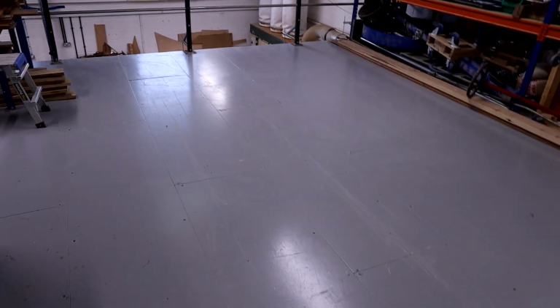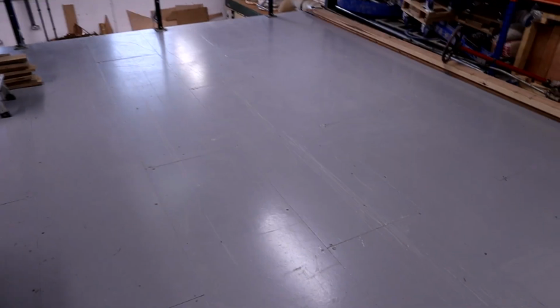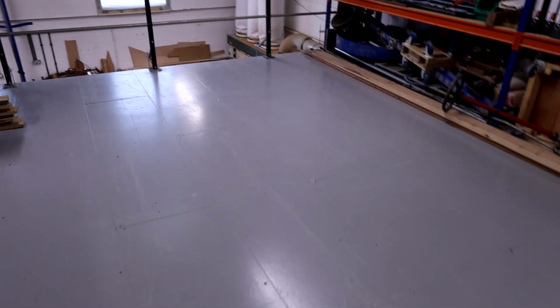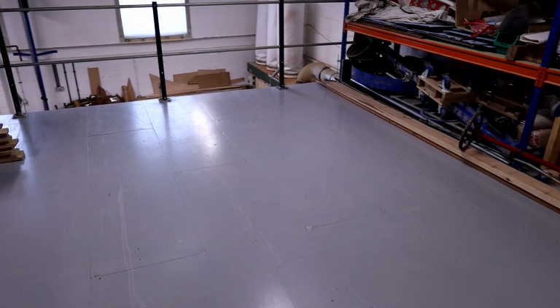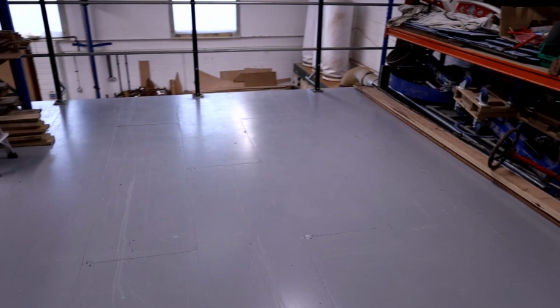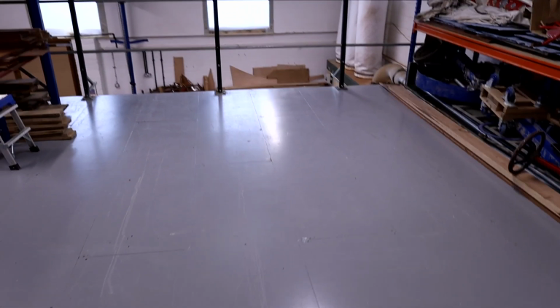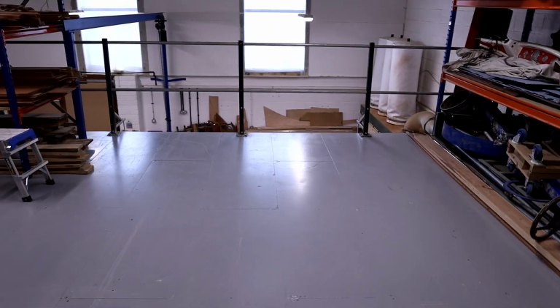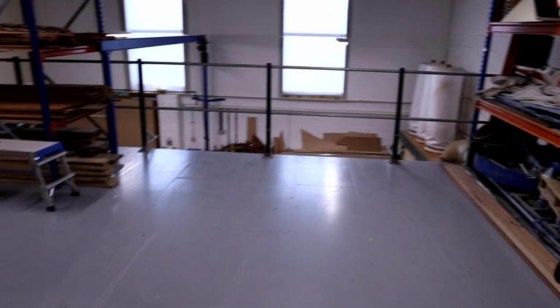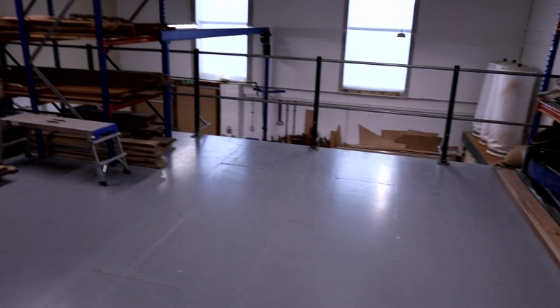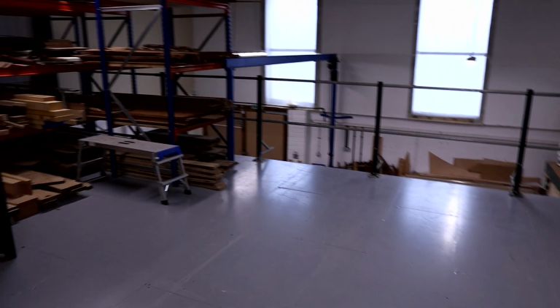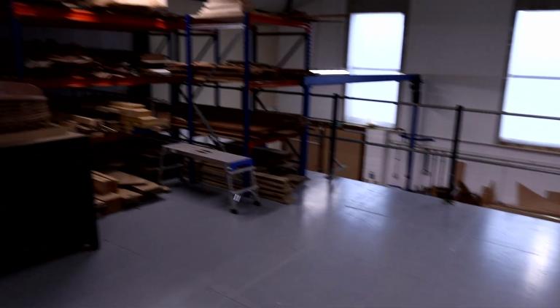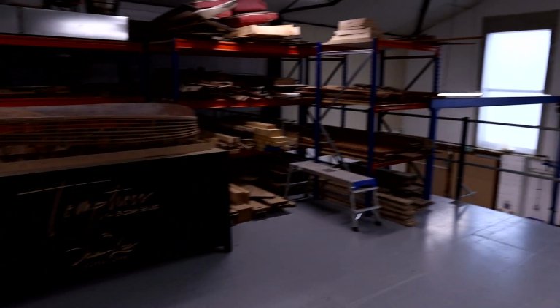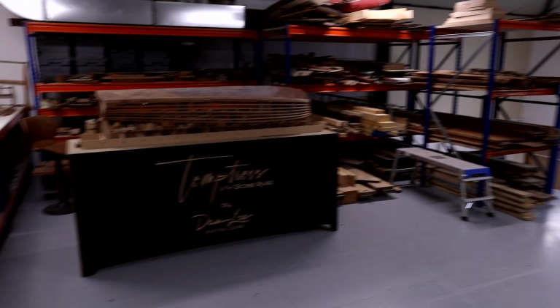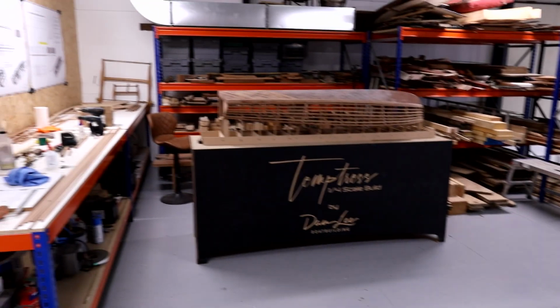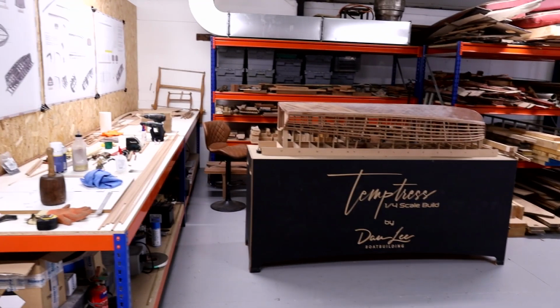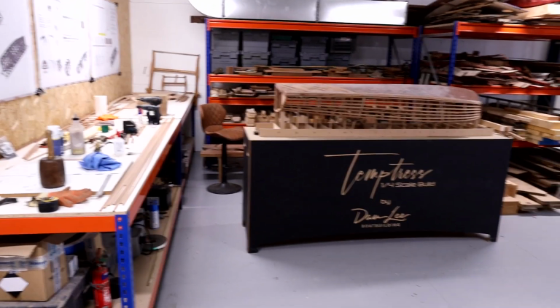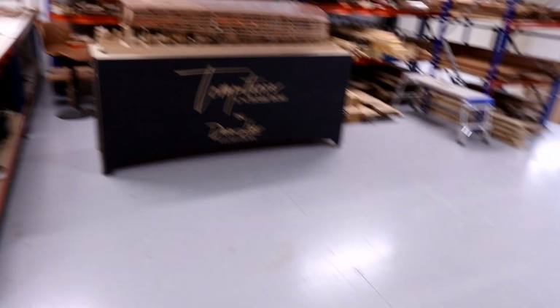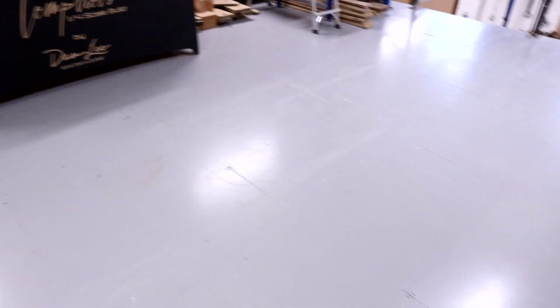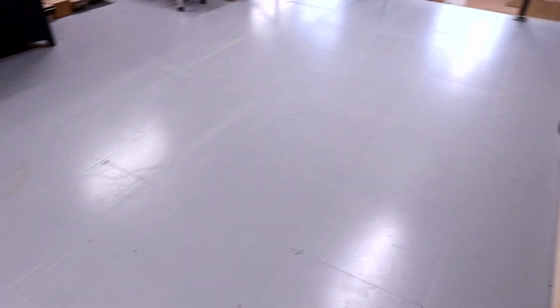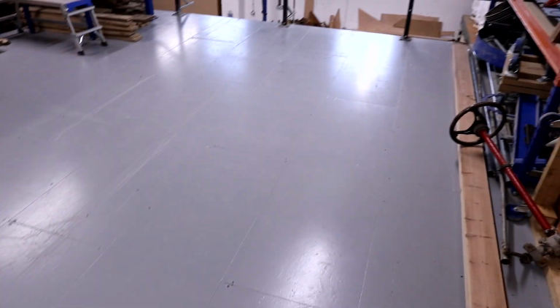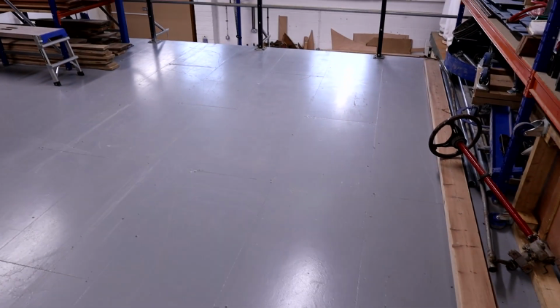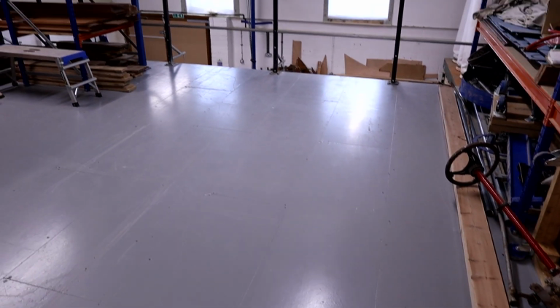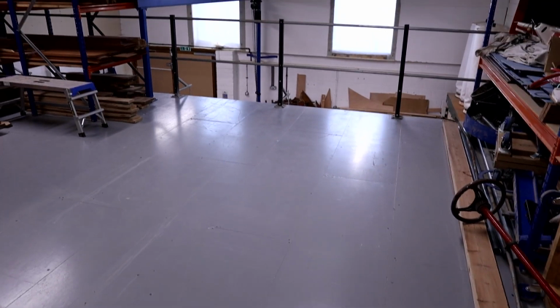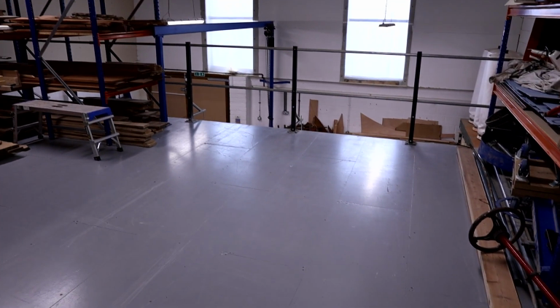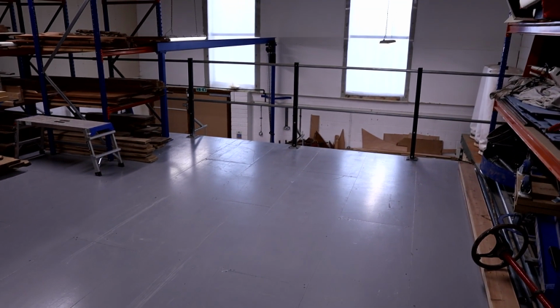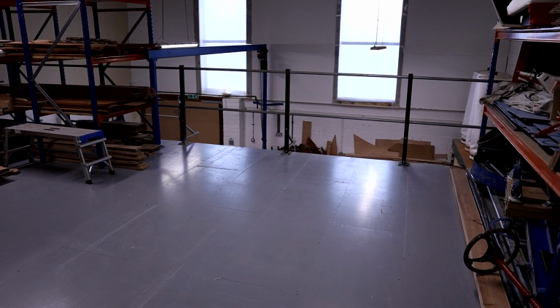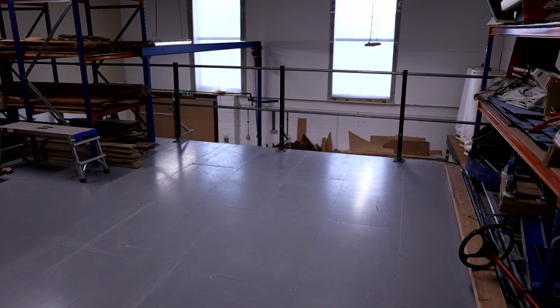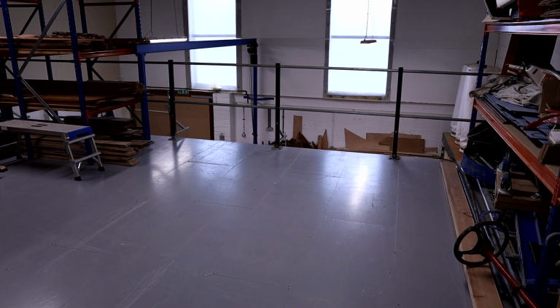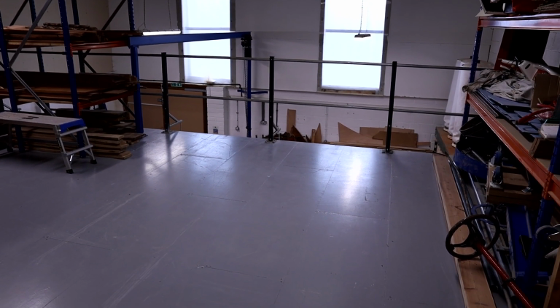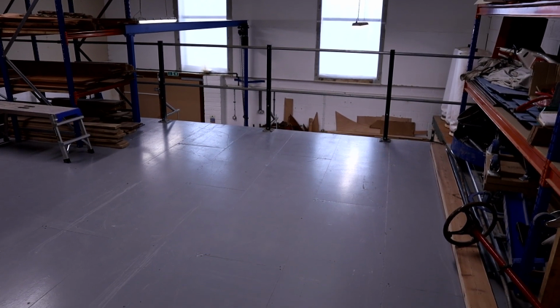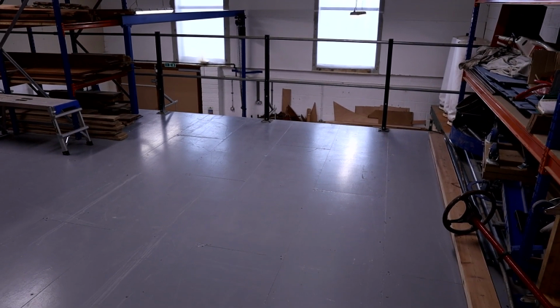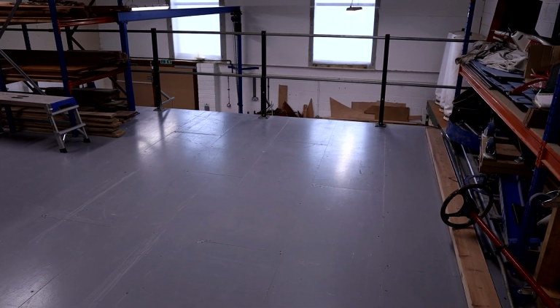There we go — a good bit of working space. This is going to be our room for building frames and all the components of the boat up here, with plenty of space to do so. Now that we've got some space, let's start putting some stuff back in it.